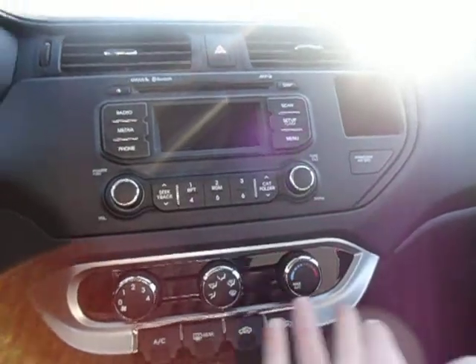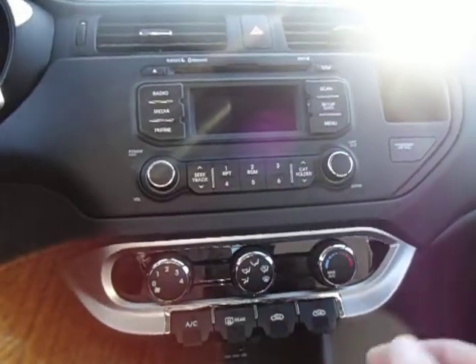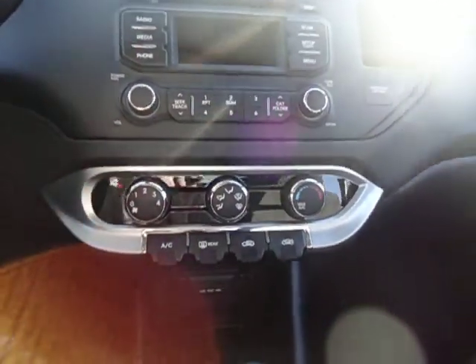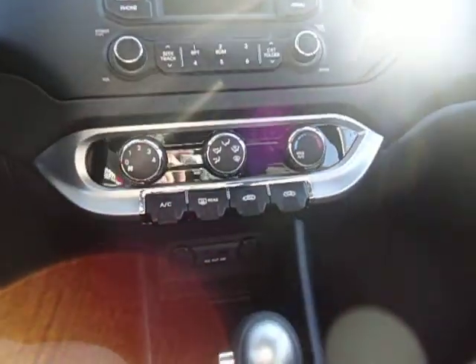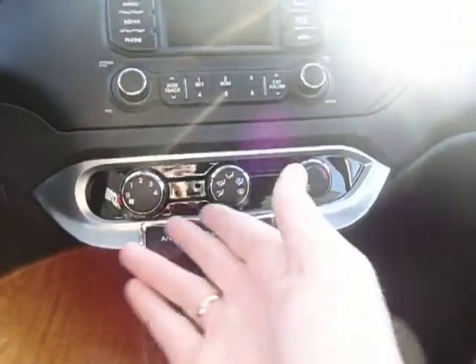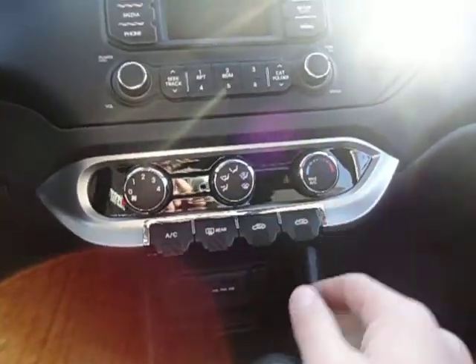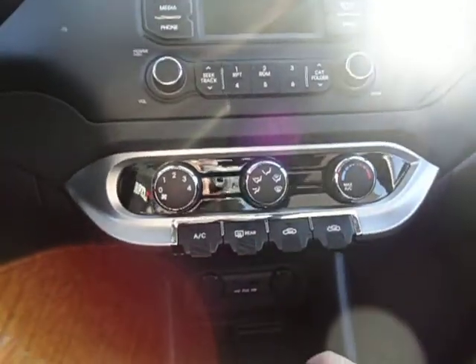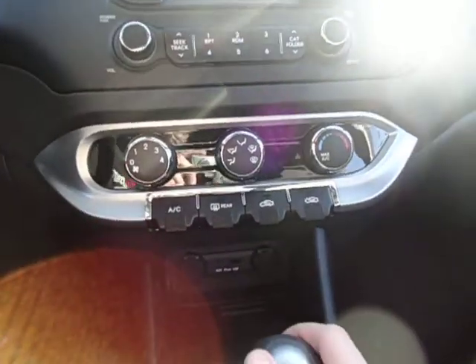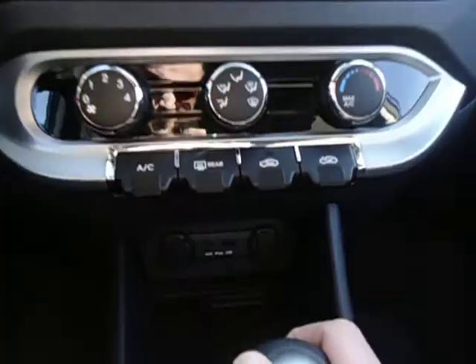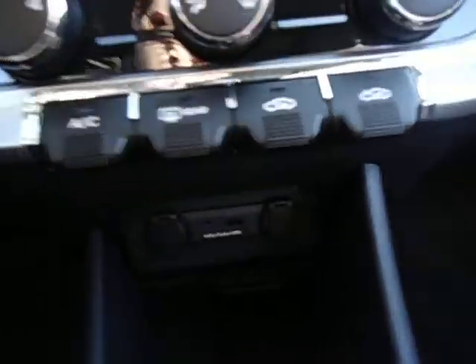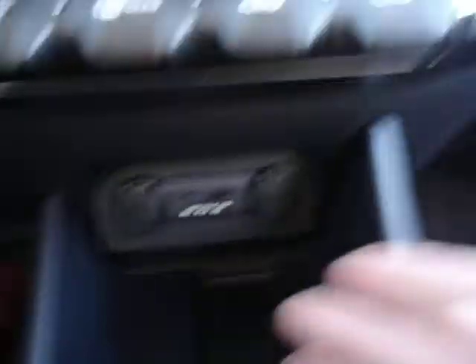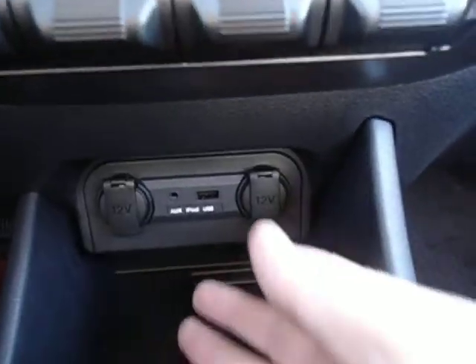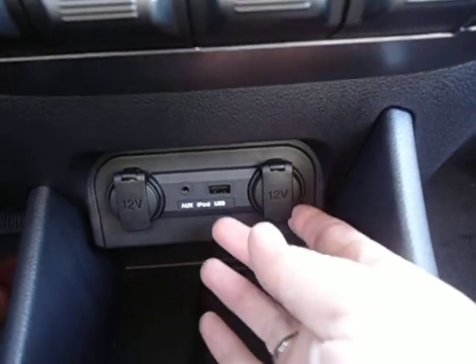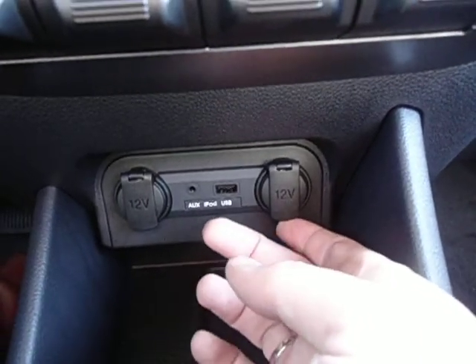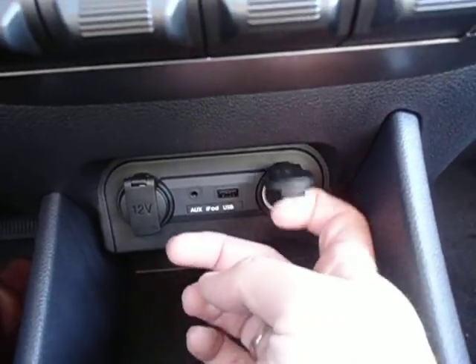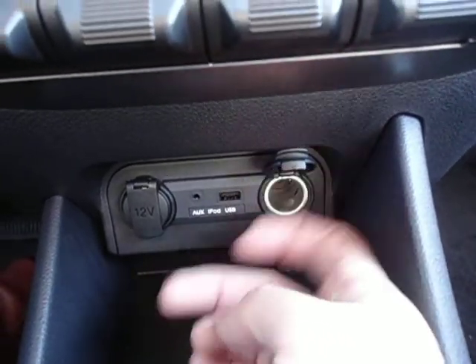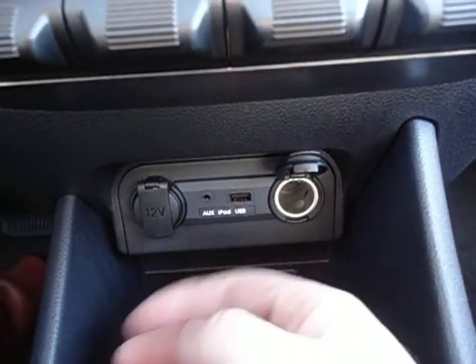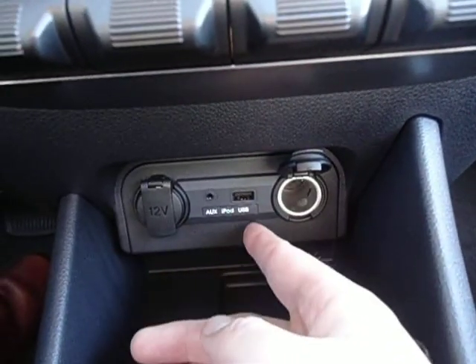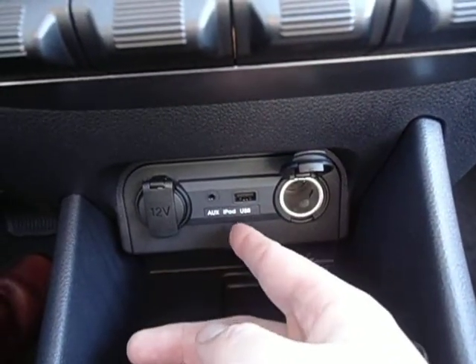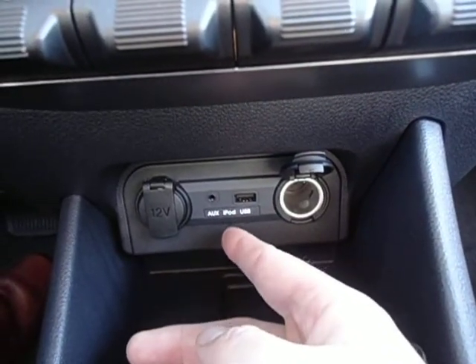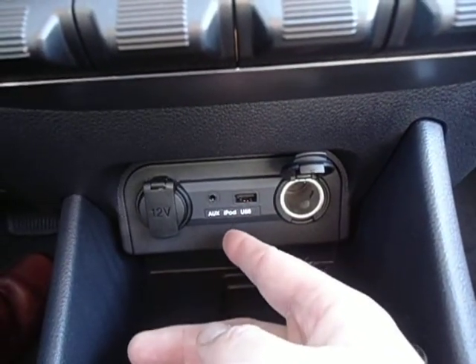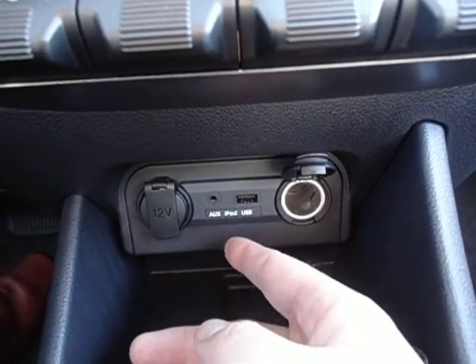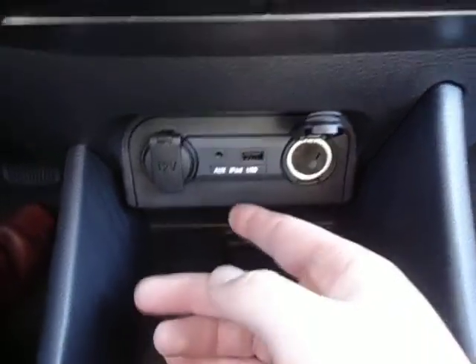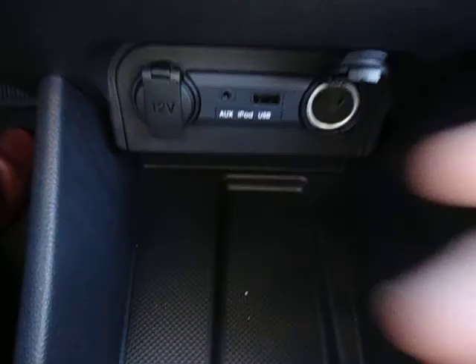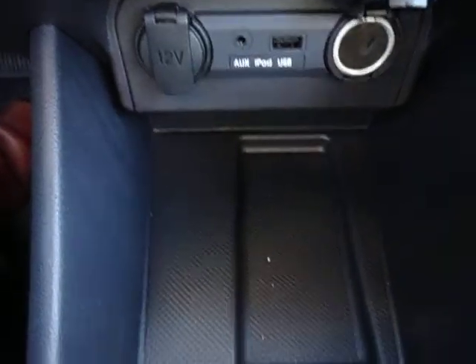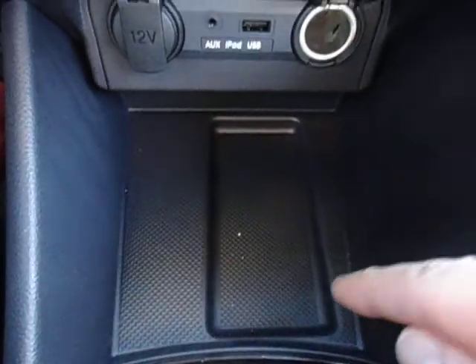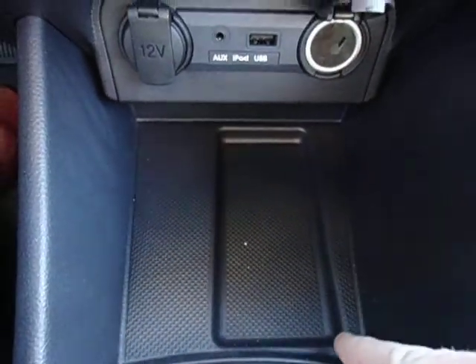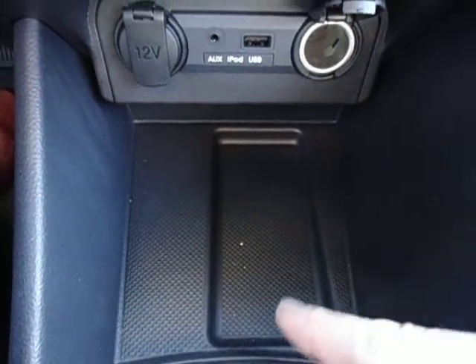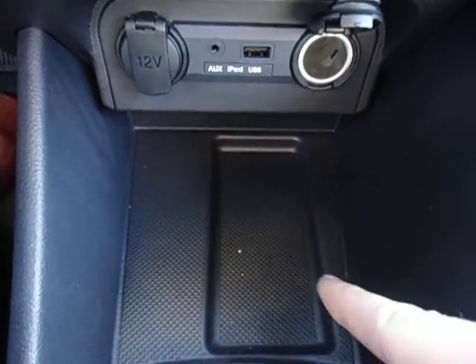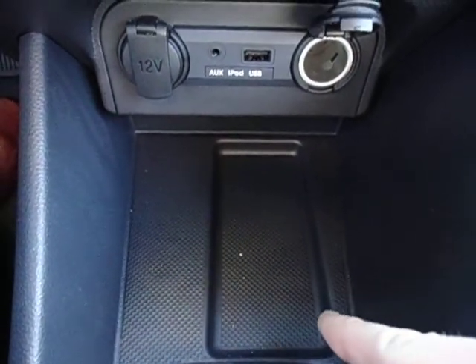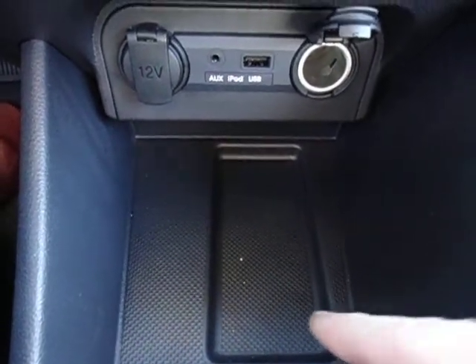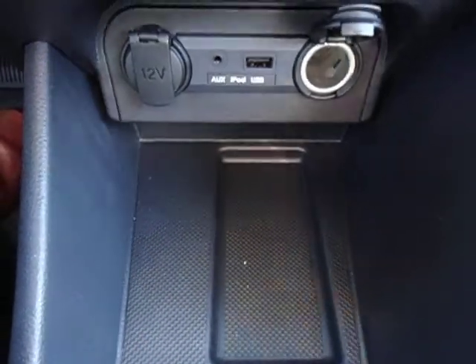You got air conditioning and all your other climate controls right here. You have dual 12-volt power supplies, and USB and auxiliary ports right here. And look at this — they even have a little tray specifically designed for your smartphone.